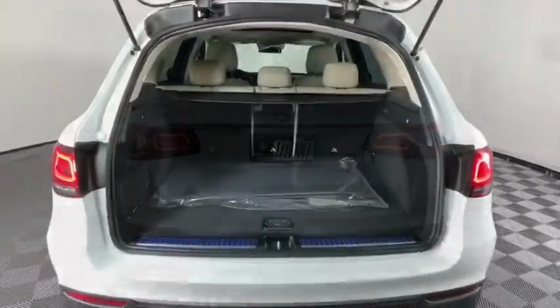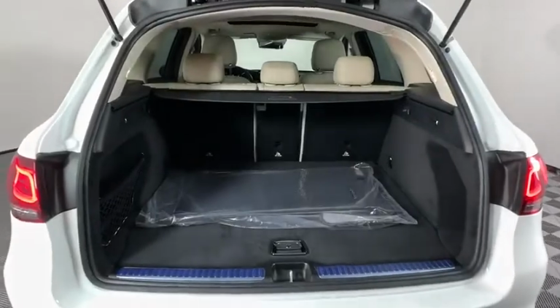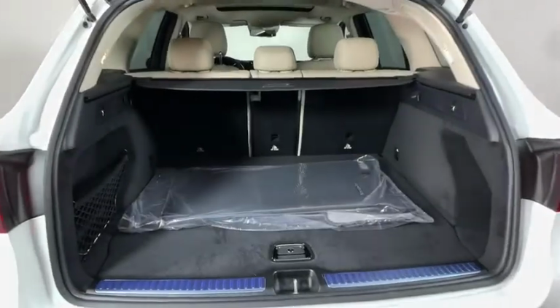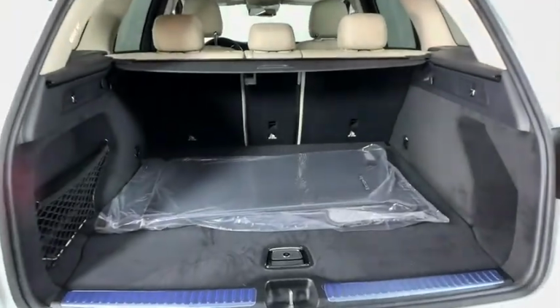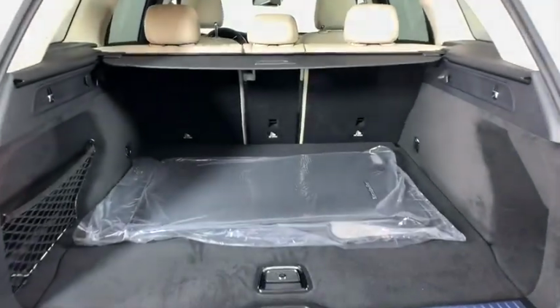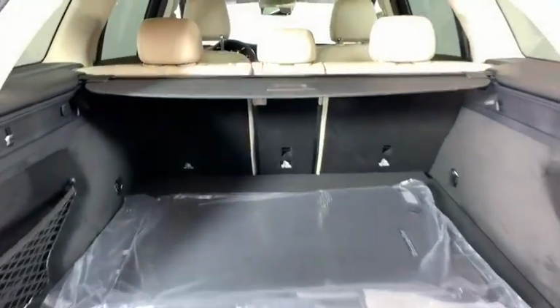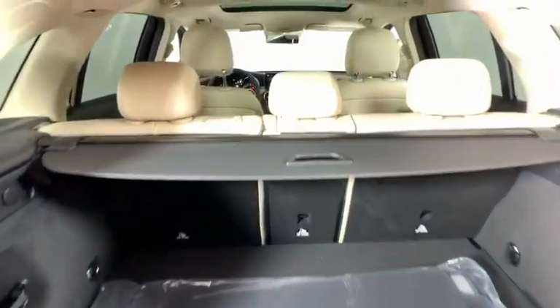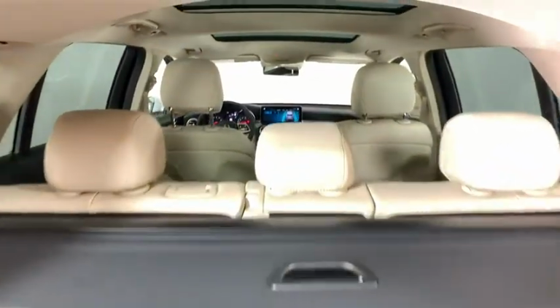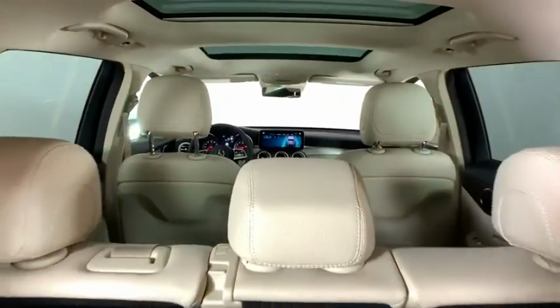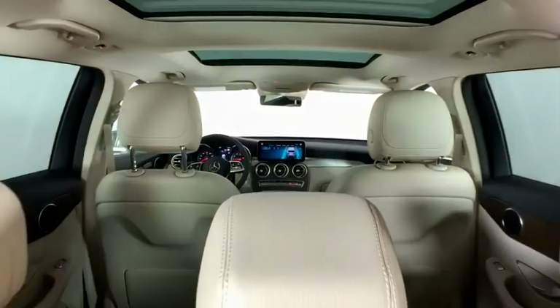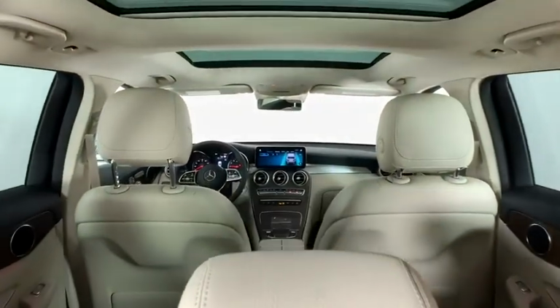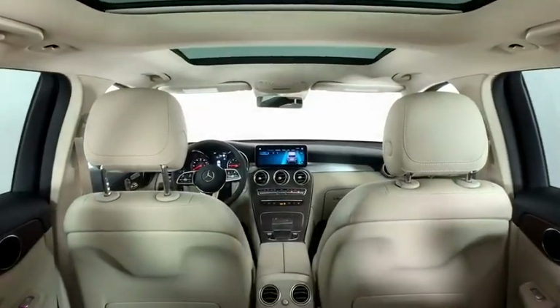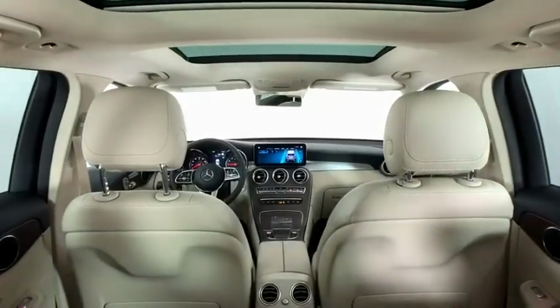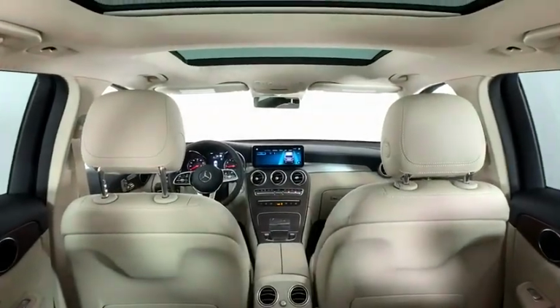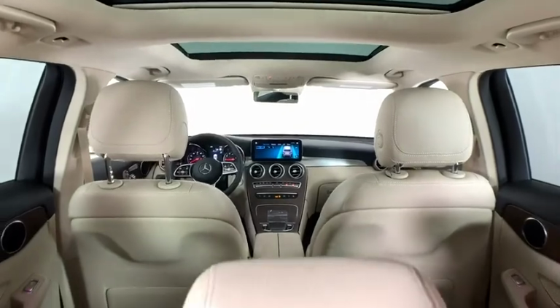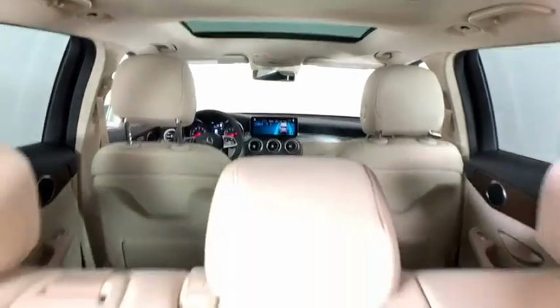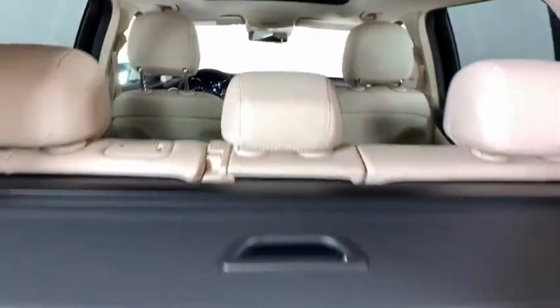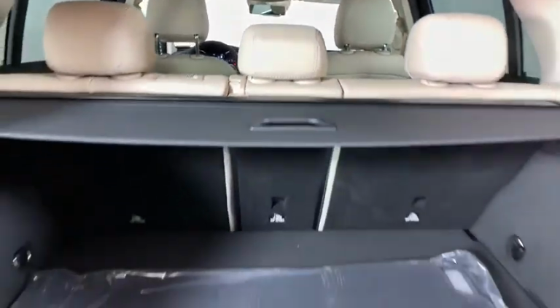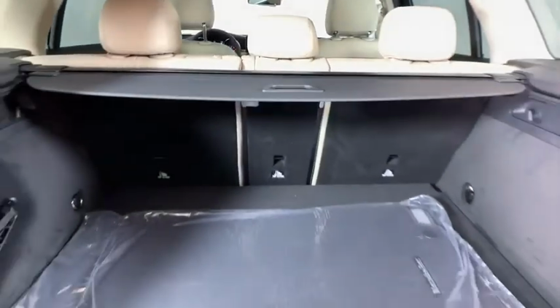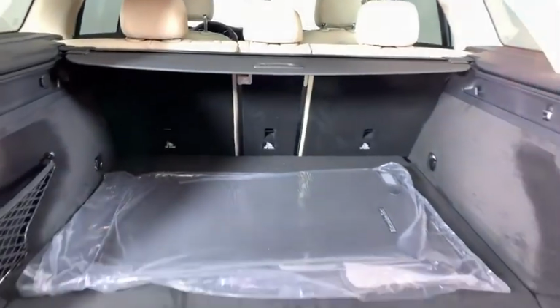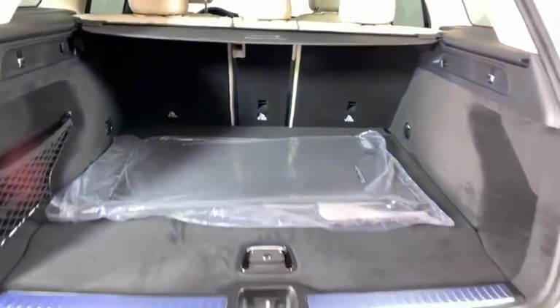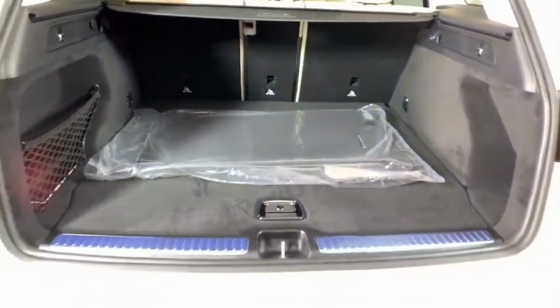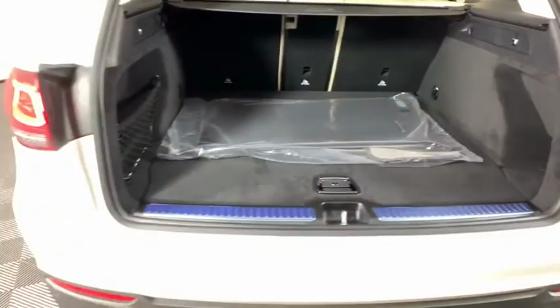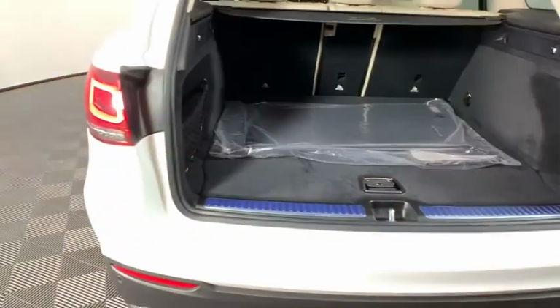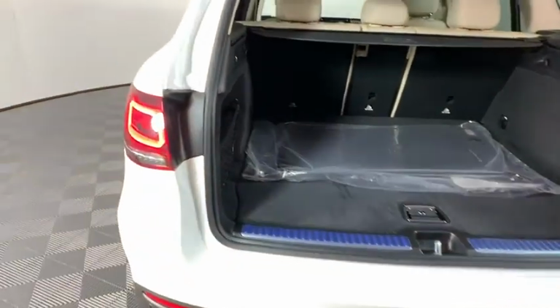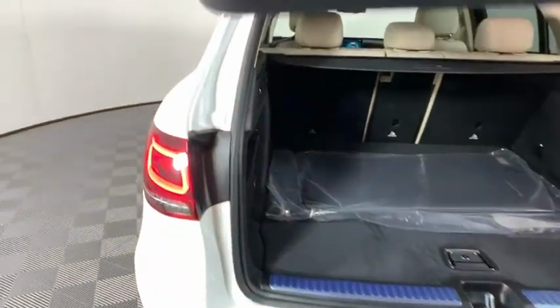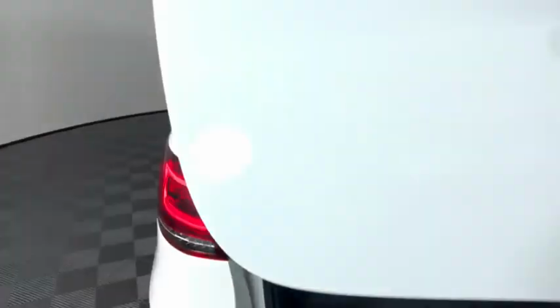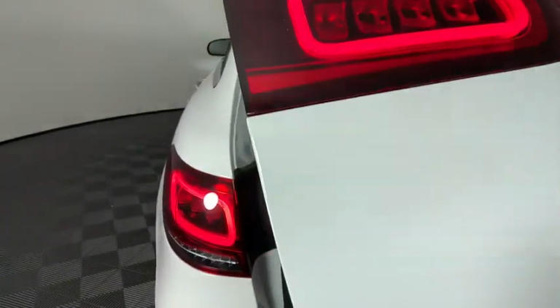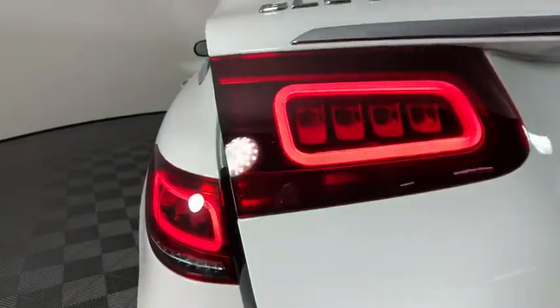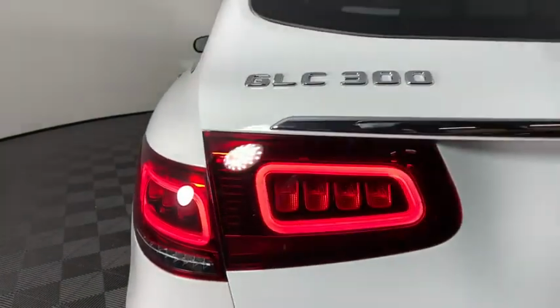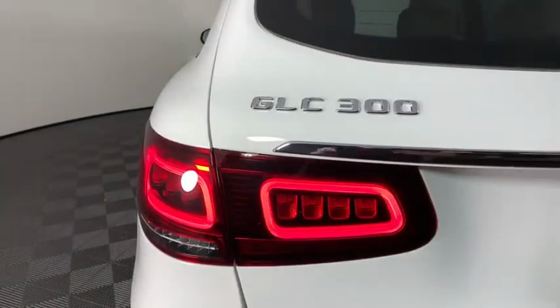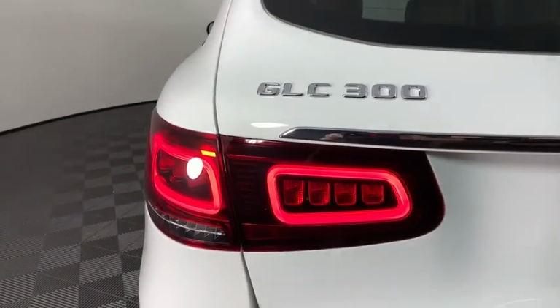Here are some of this vehicle's great options: power liftgate, traction control, power passenger seats, dual airbags, Bluetooth wireless data, hands-free phone, alloy wheels, power steering, and four-wheel disc brakes.